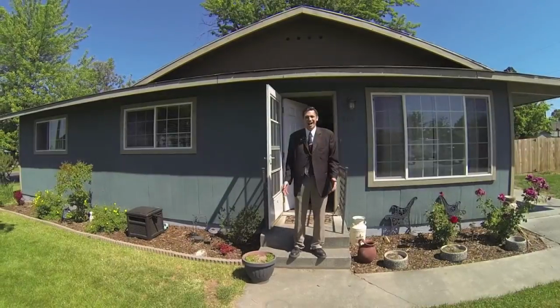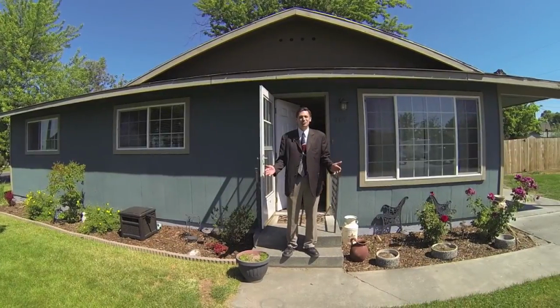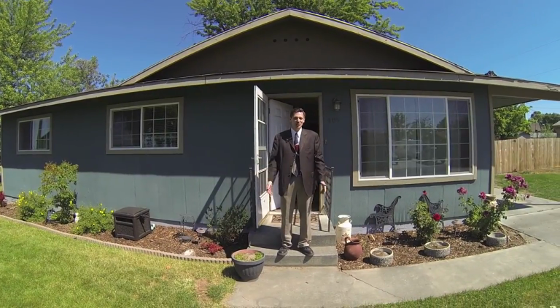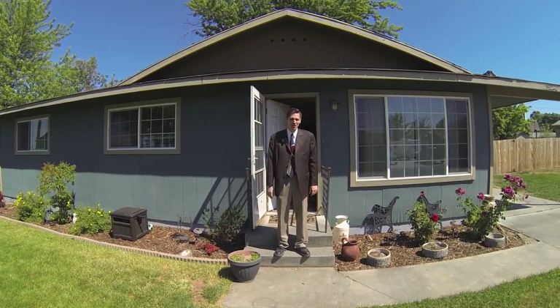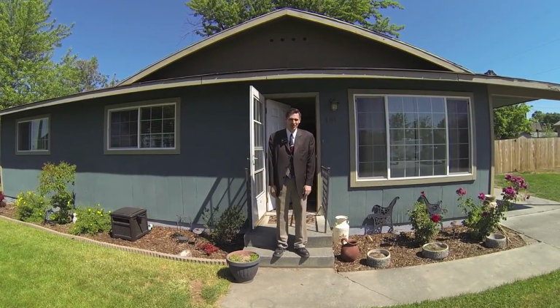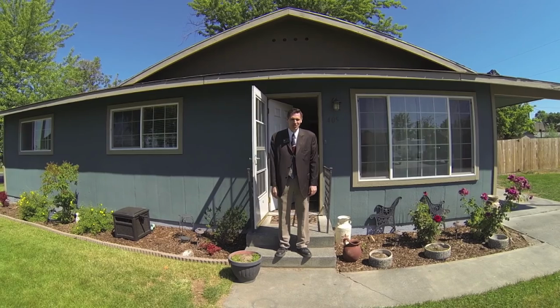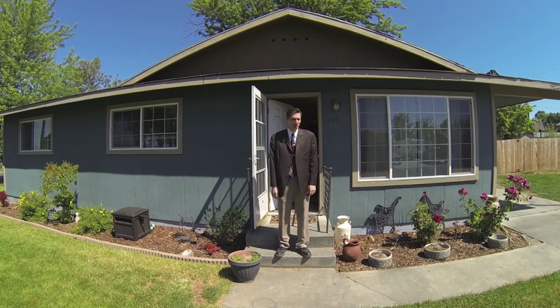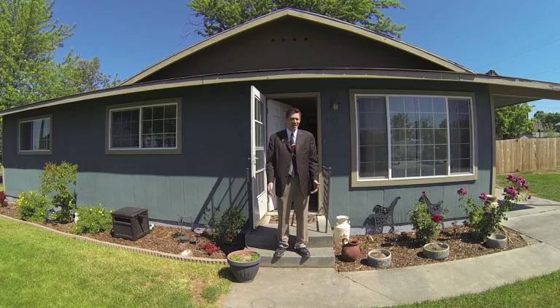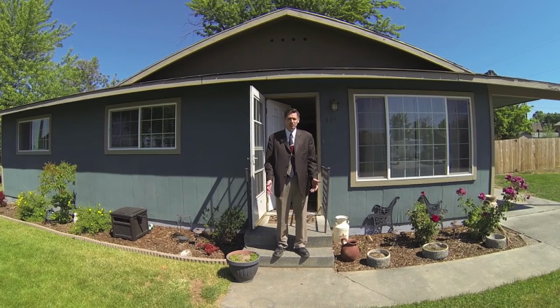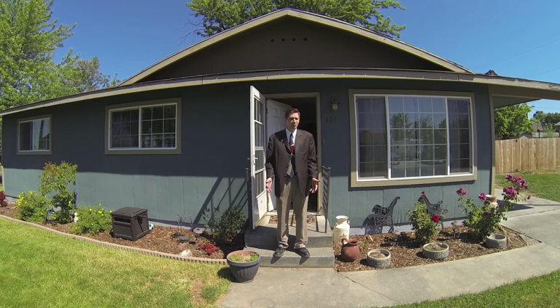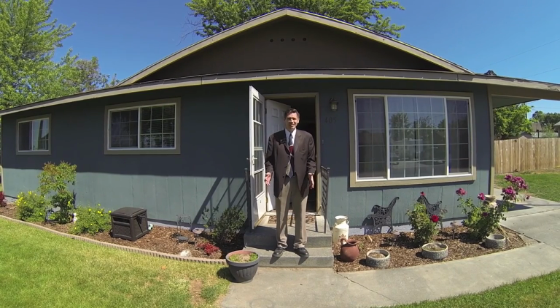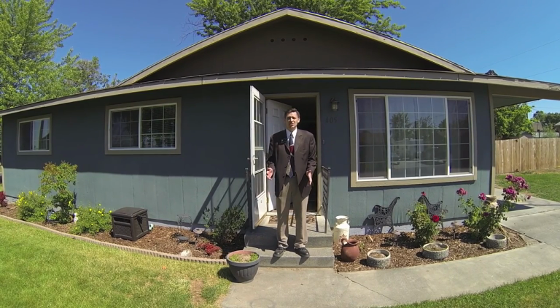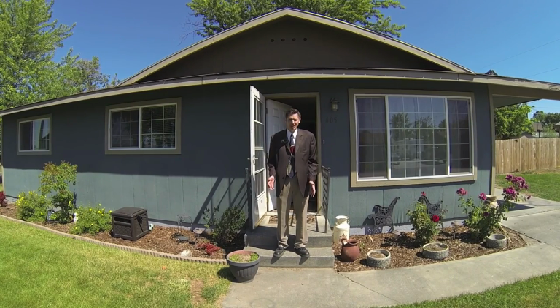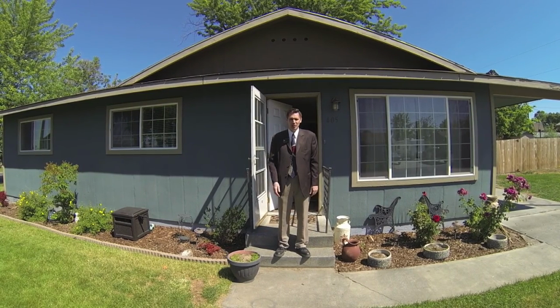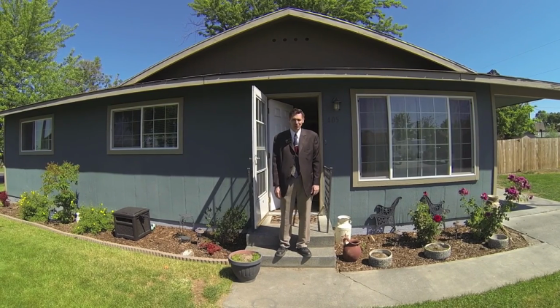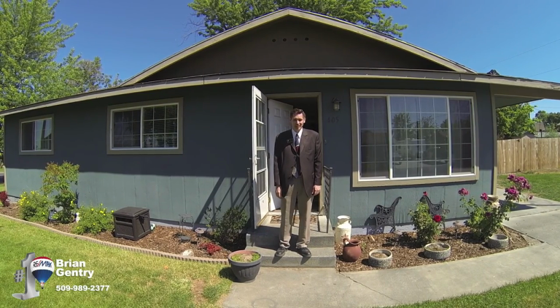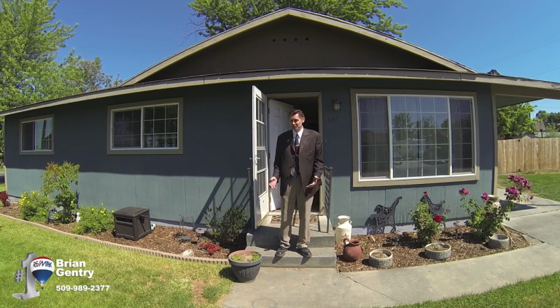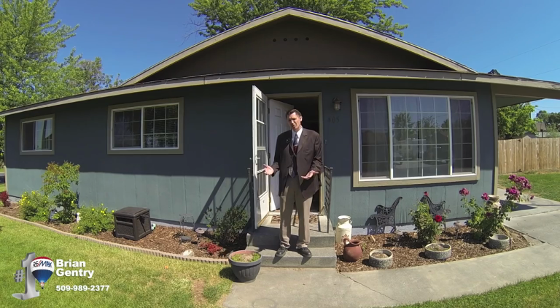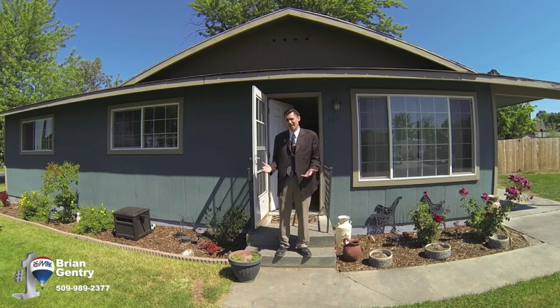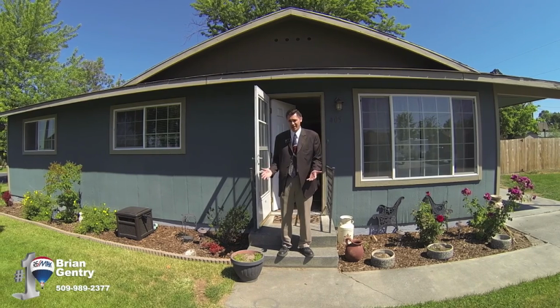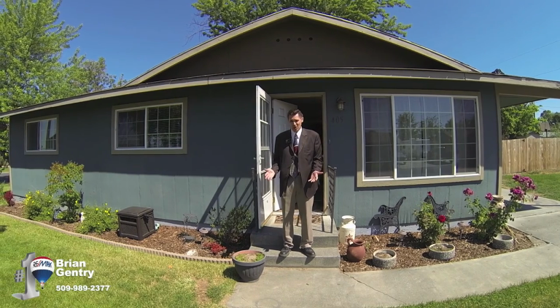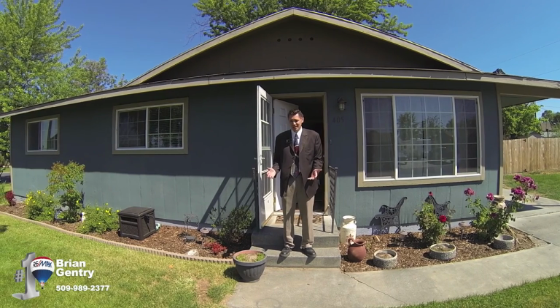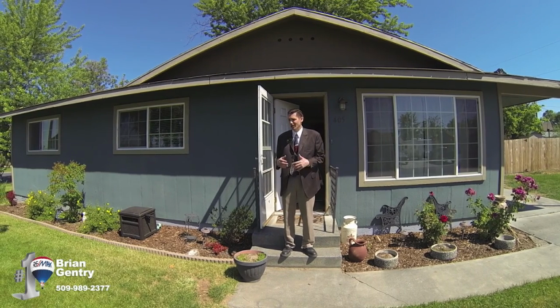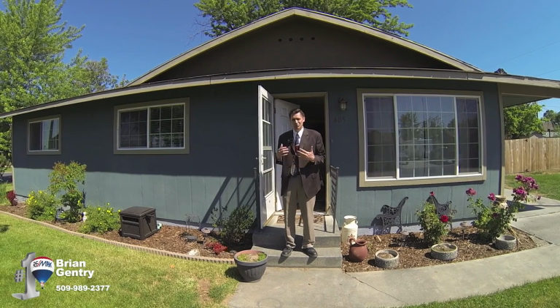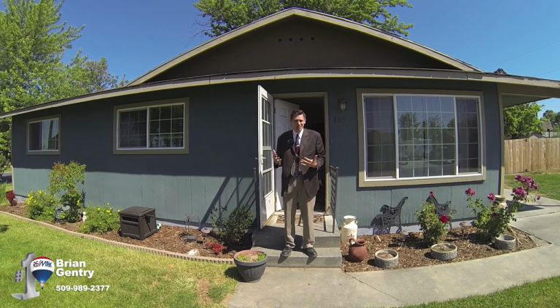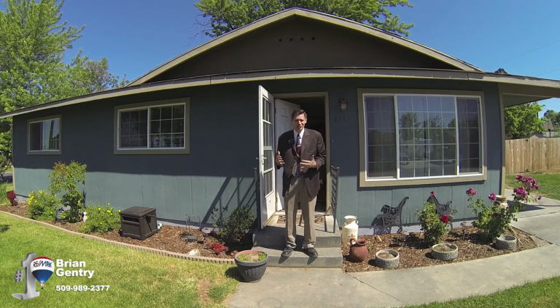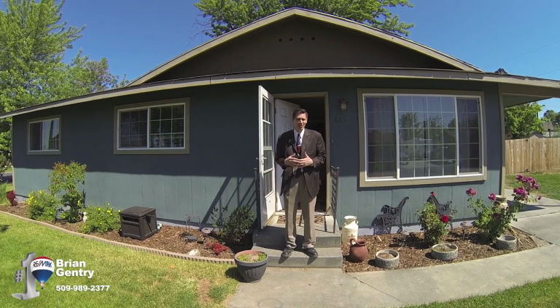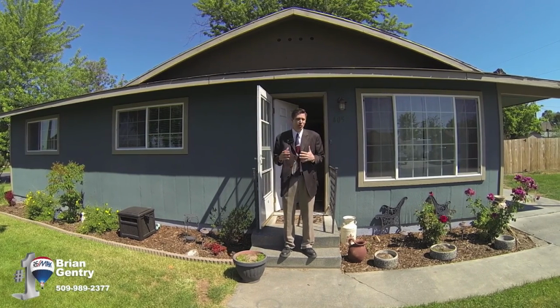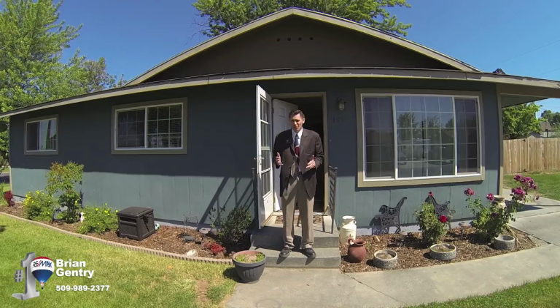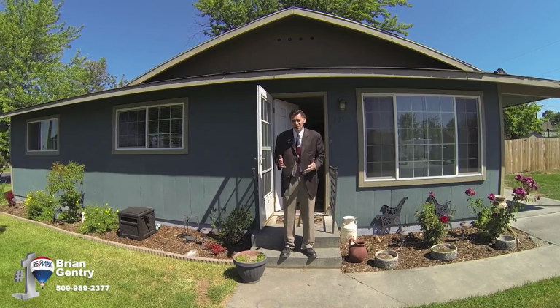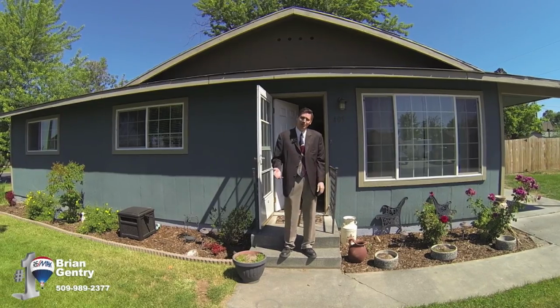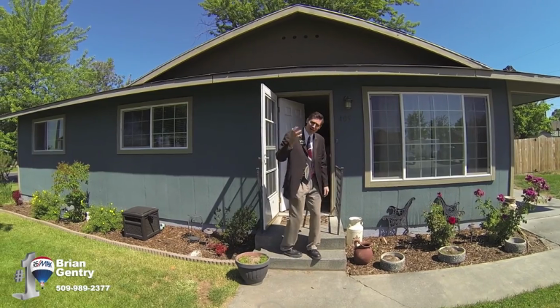Hi, this is Brian Gentry with RE-MAX Professionals, and we're in front of this great house at 405 East Sylvan in Othello. This is a three-bed, one-and-a-half-bath property. You're going to love the big trees and all the new upgrades. Come on in.